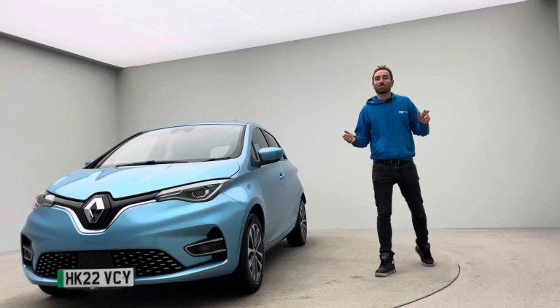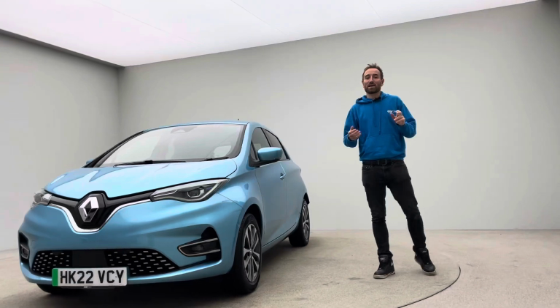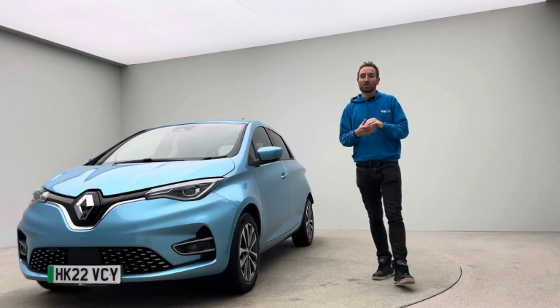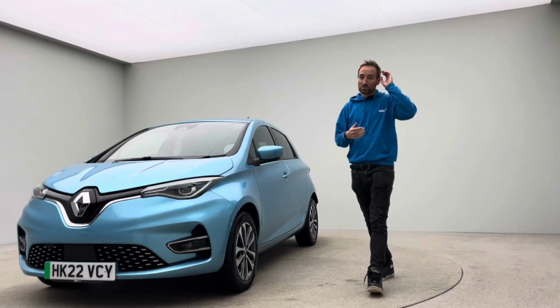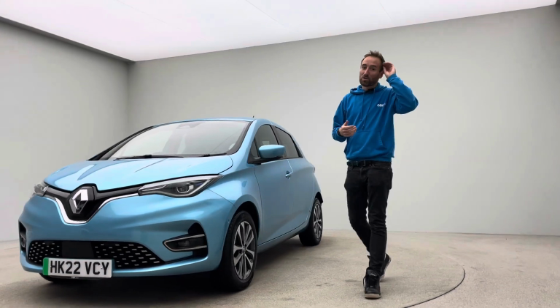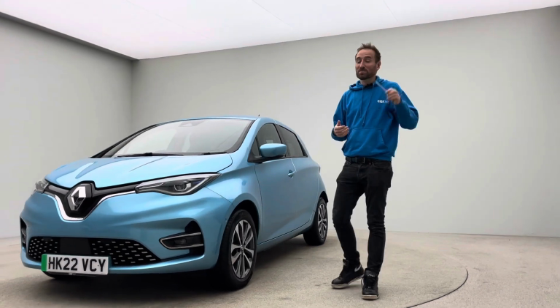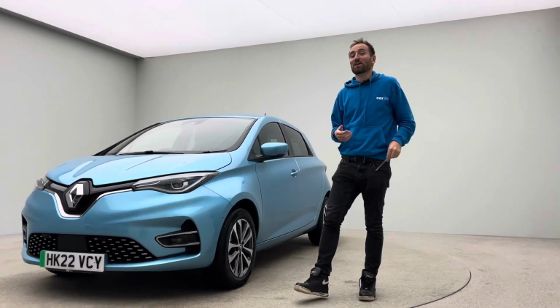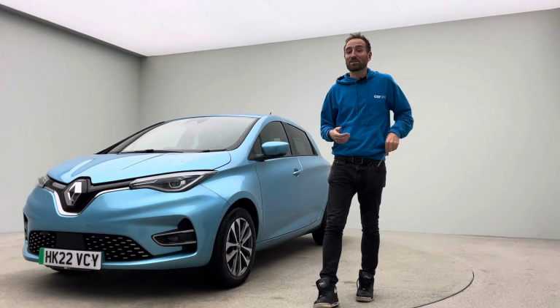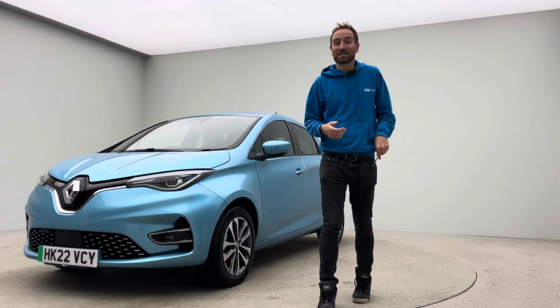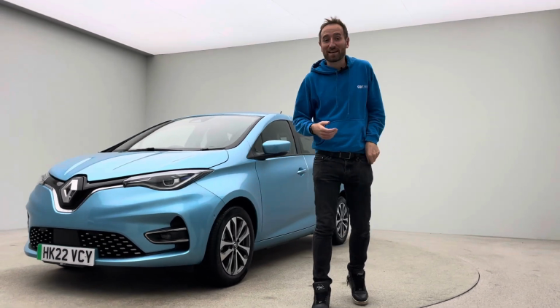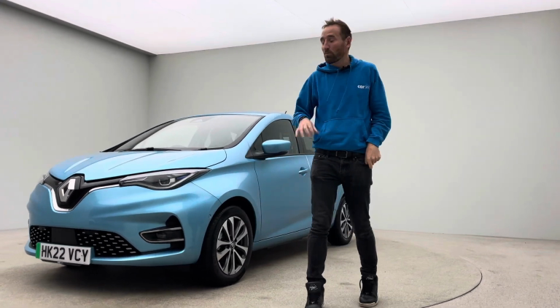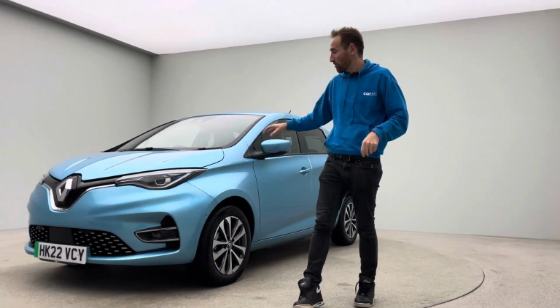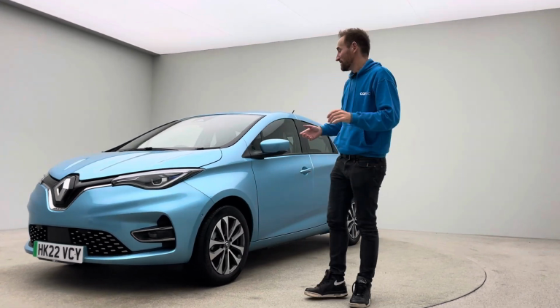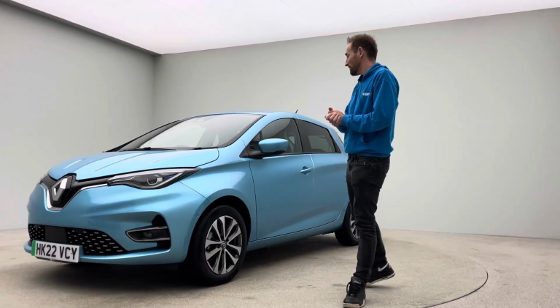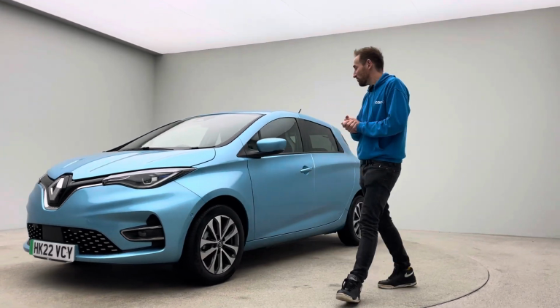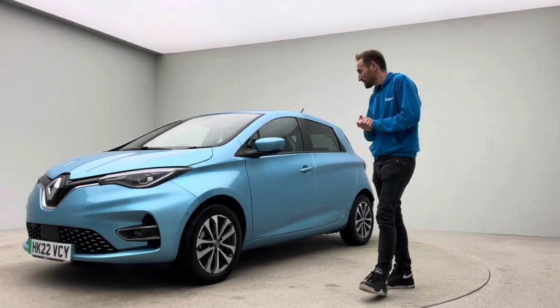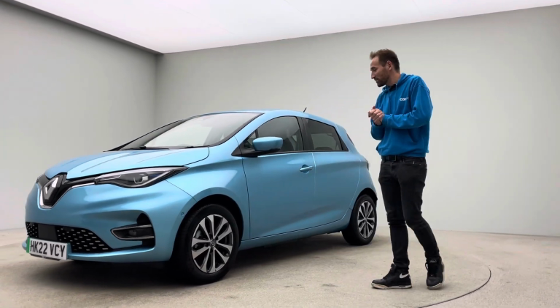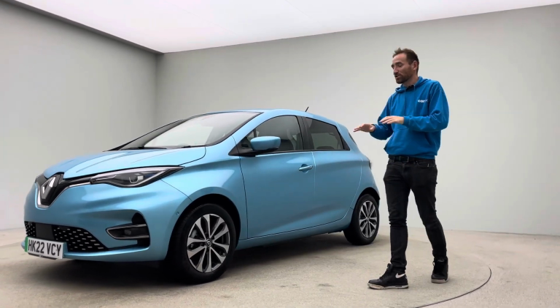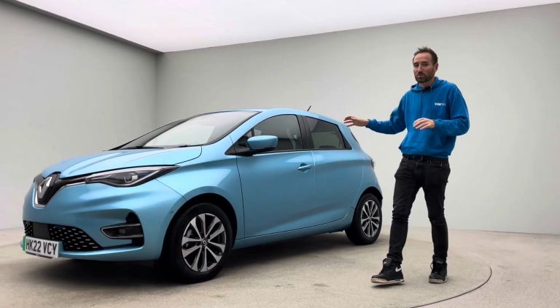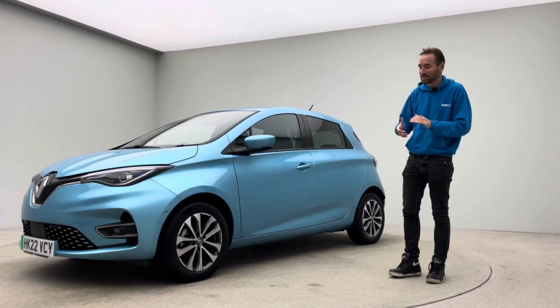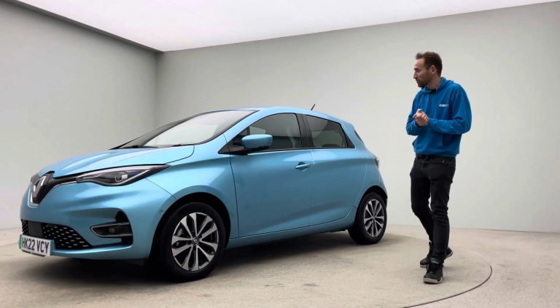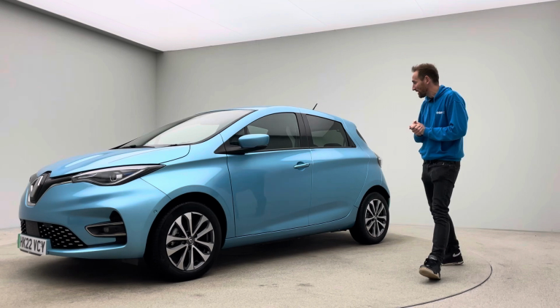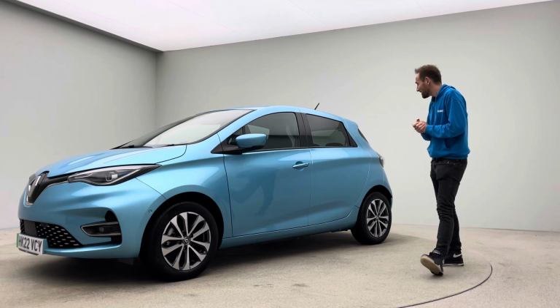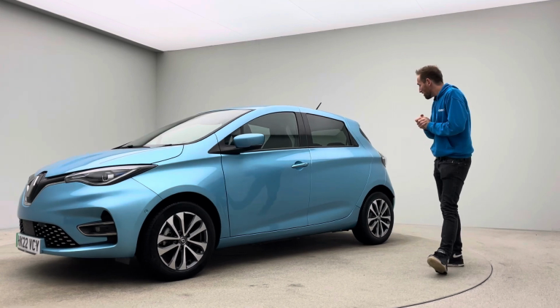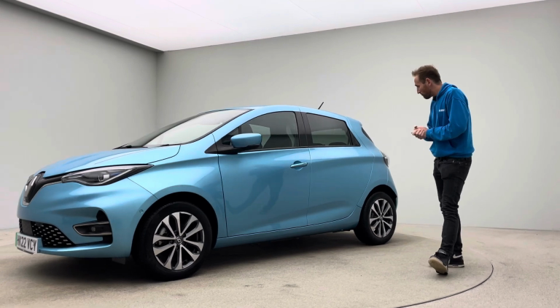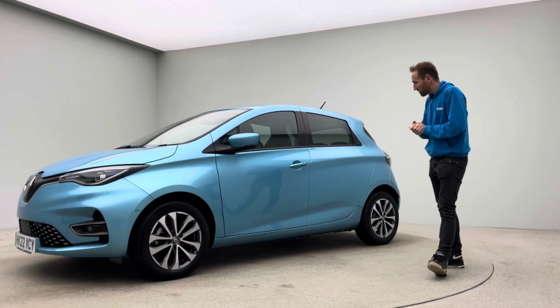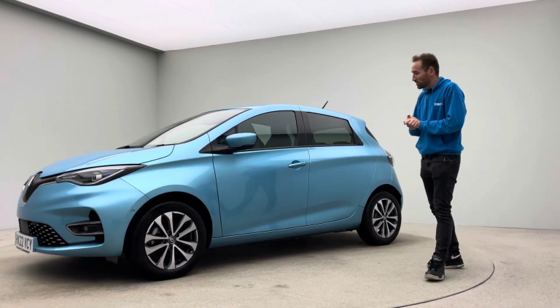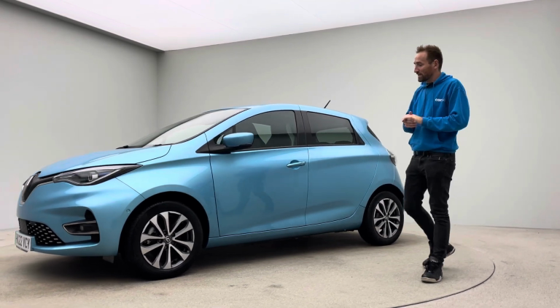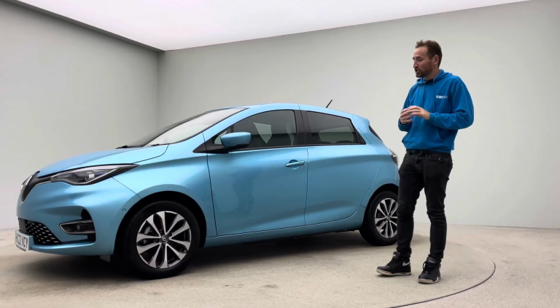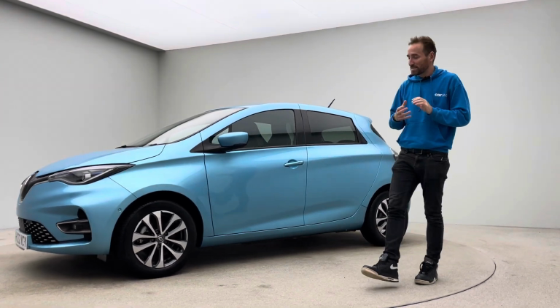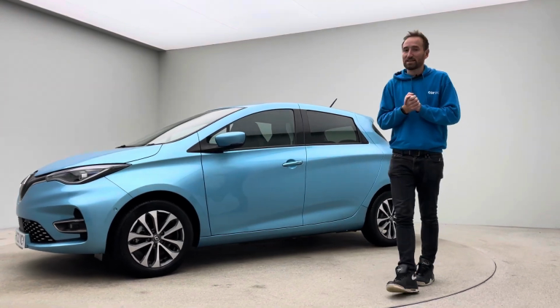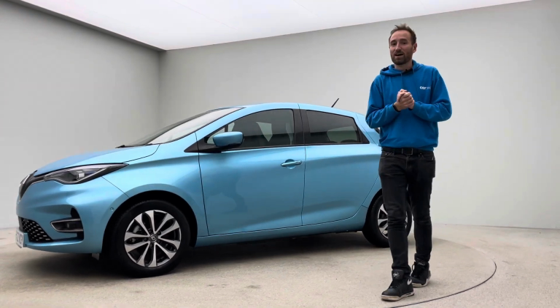My name's James, welcome to Car360 and welcome to this video presentation on this 22 plate Renault Zoe GT Line.